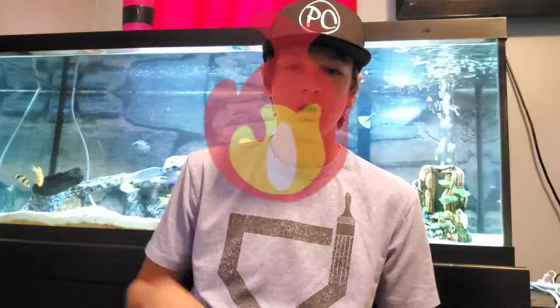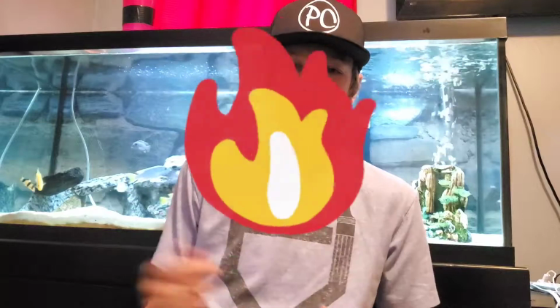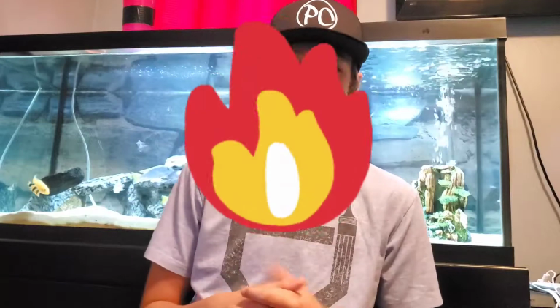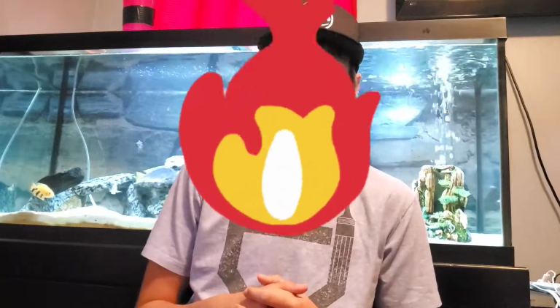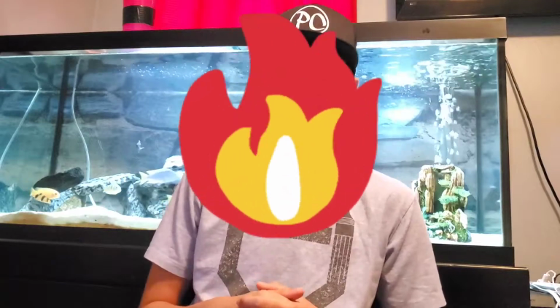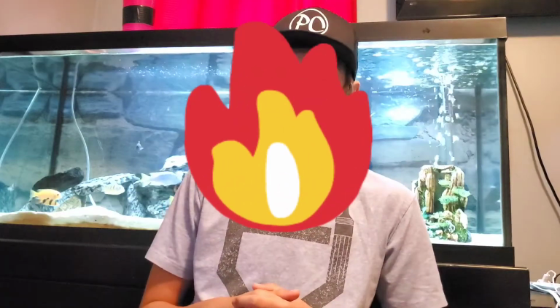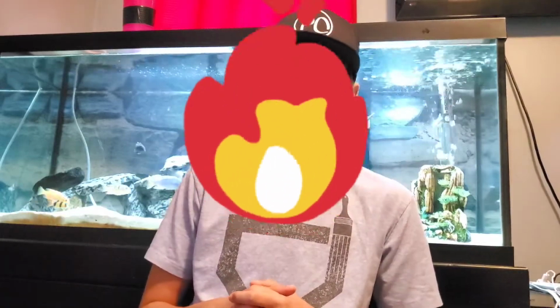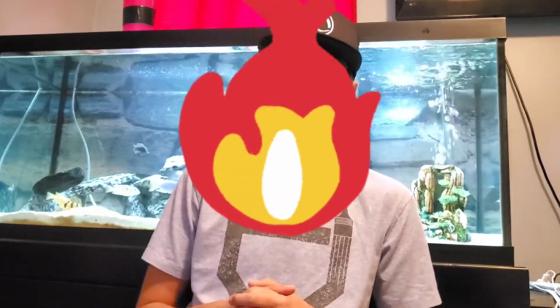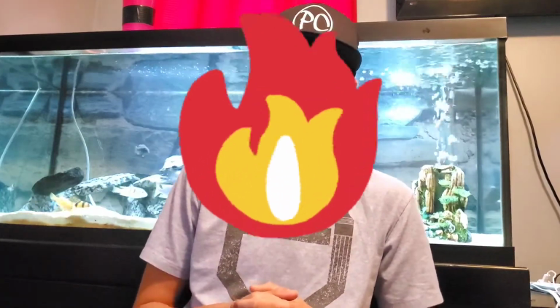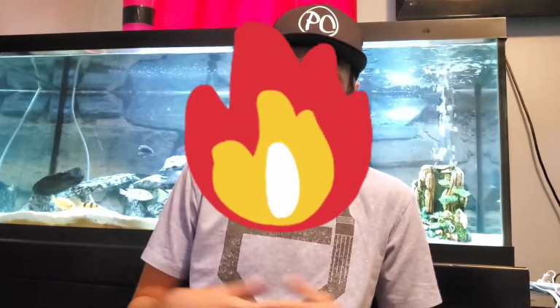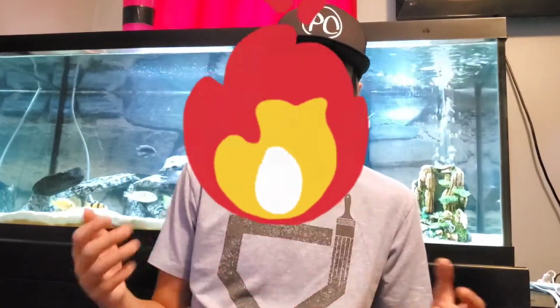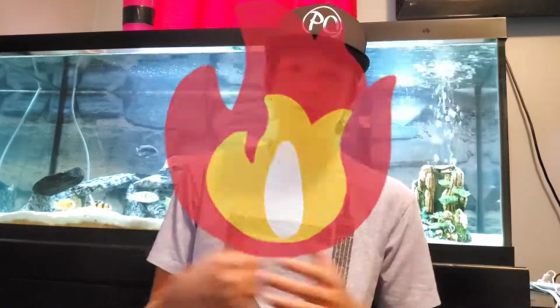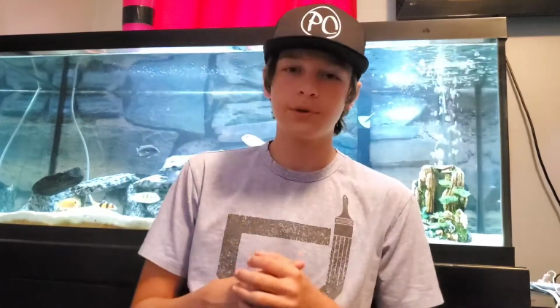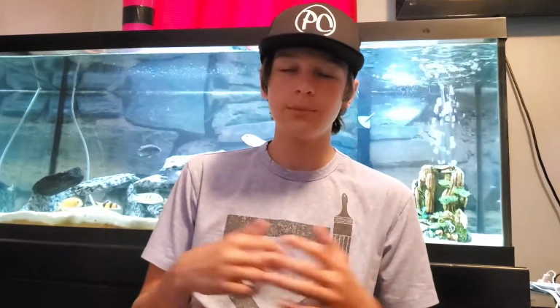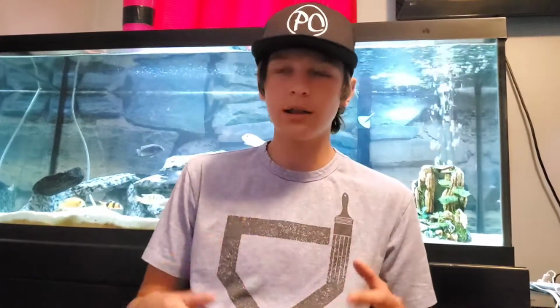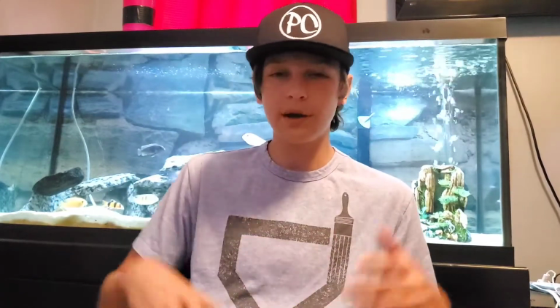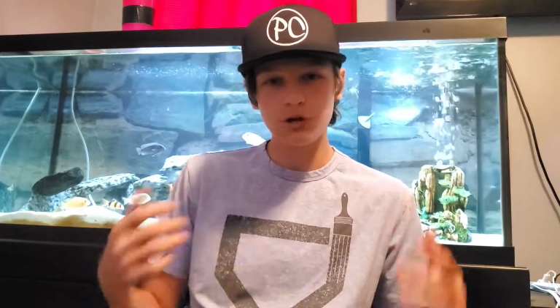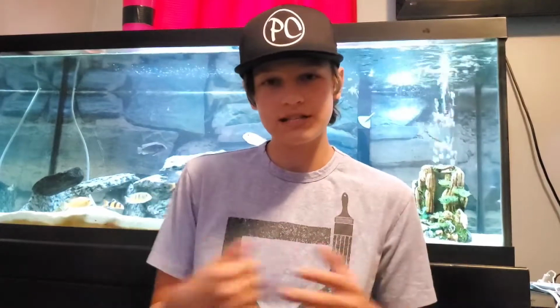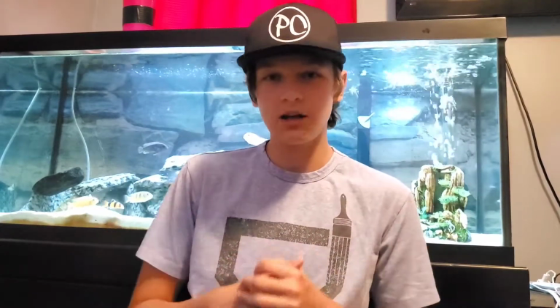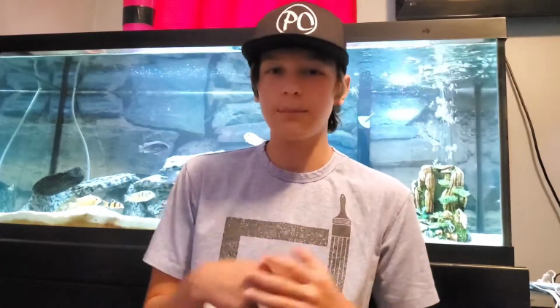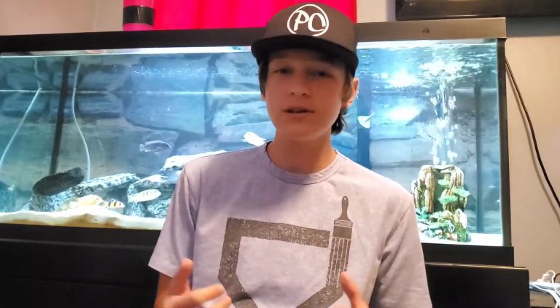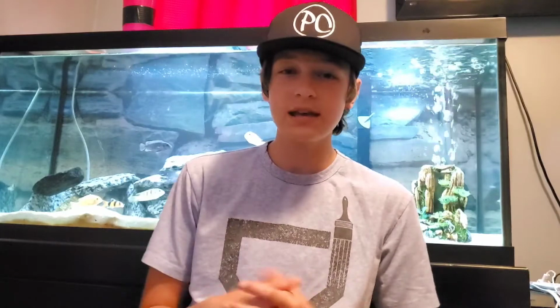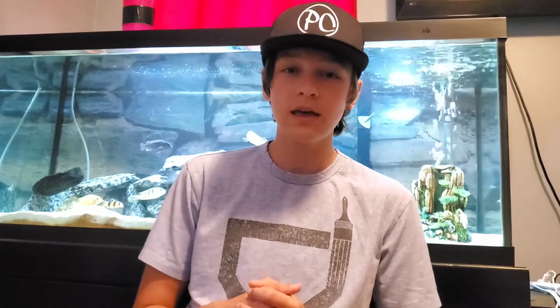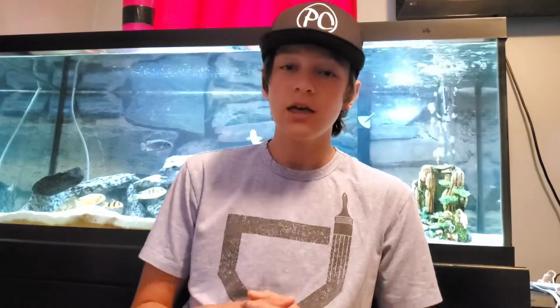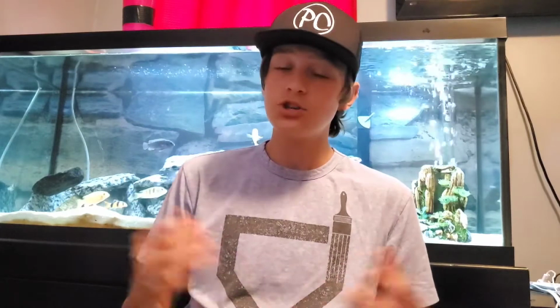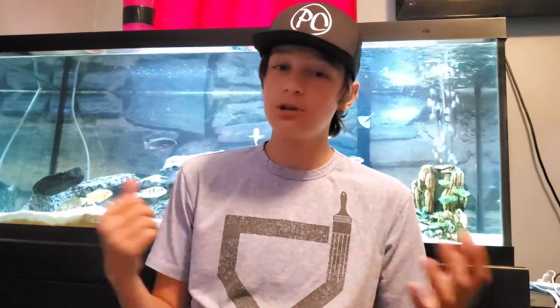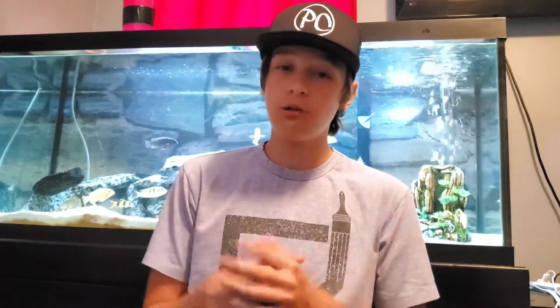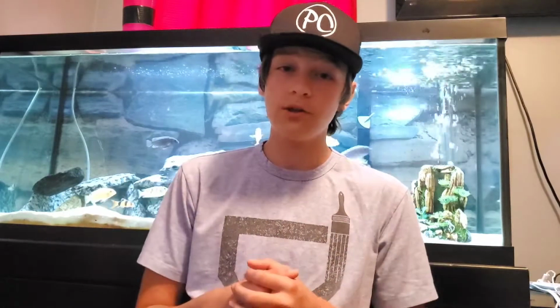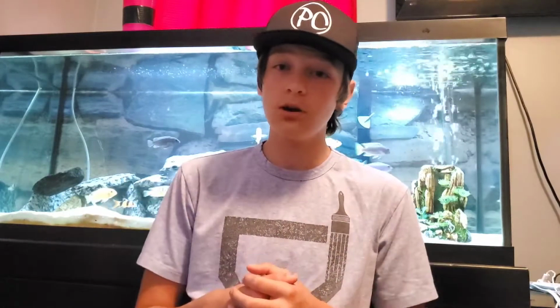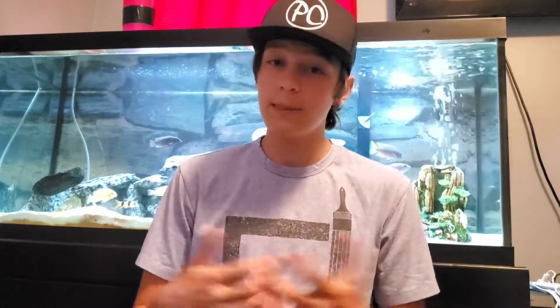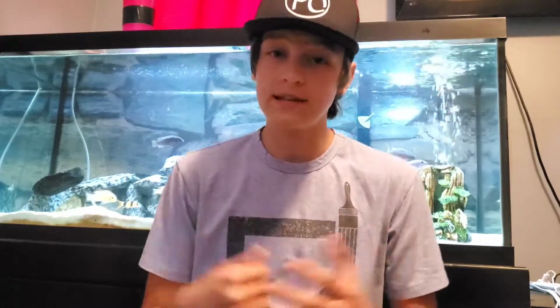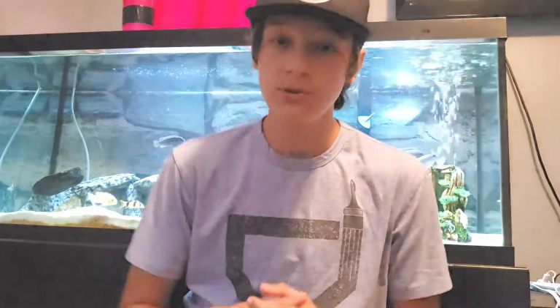Yo, what's going on everybody, welcome back to a great video. In today's video we're going to be remodeling my 46 gallon community tank. It should be a great video, let's get into it.